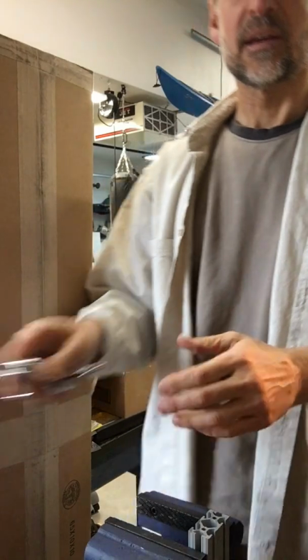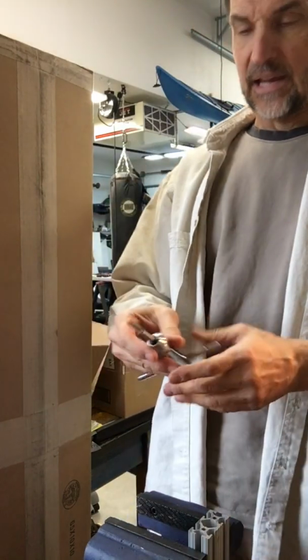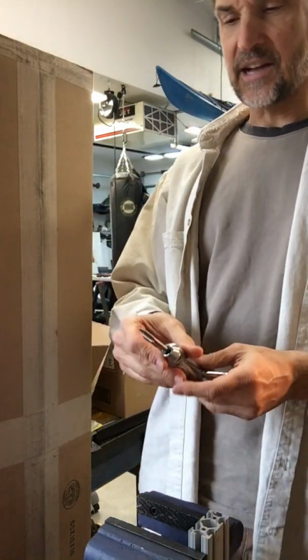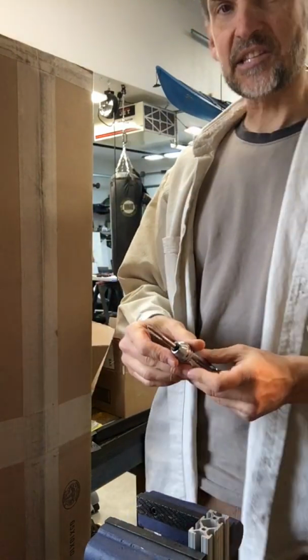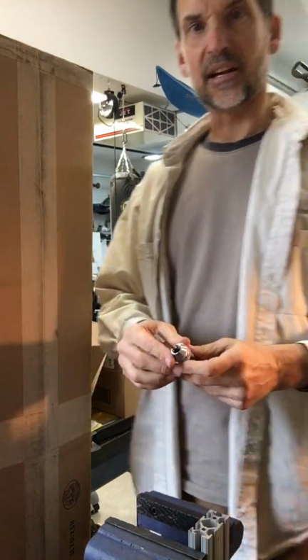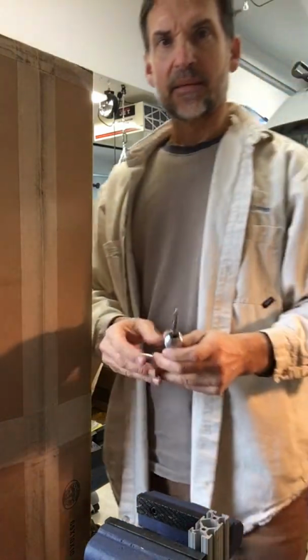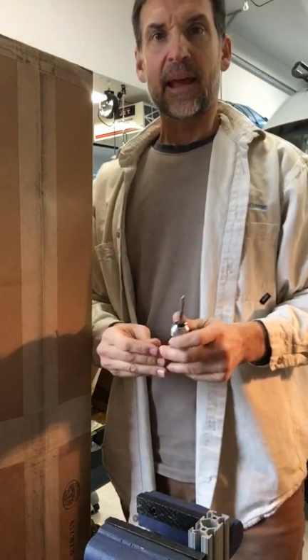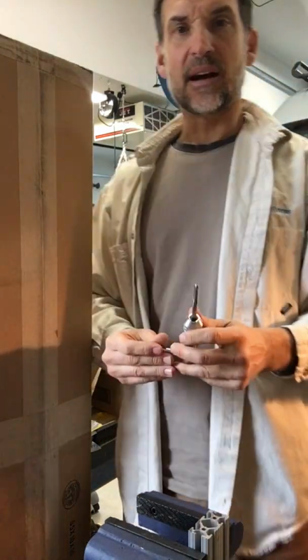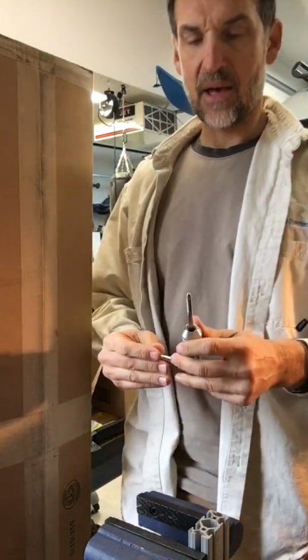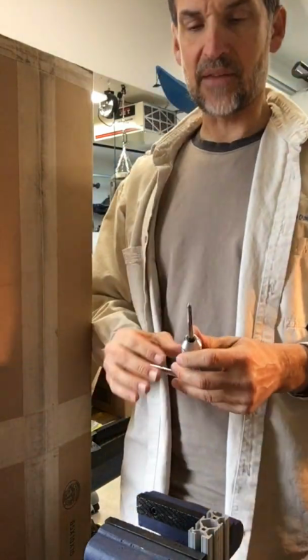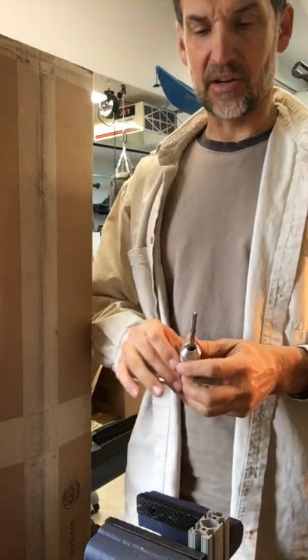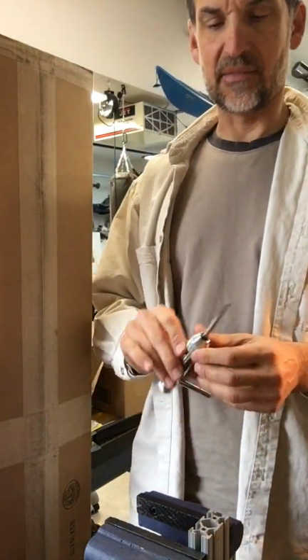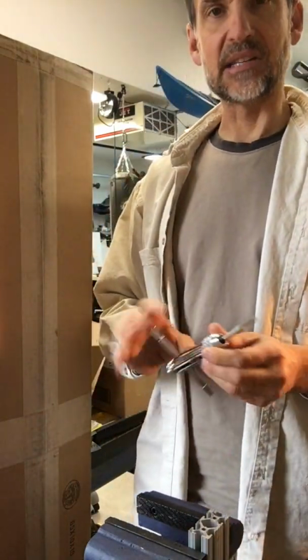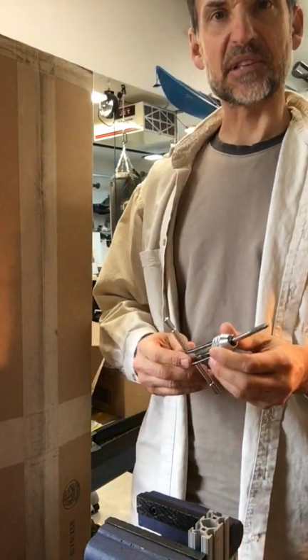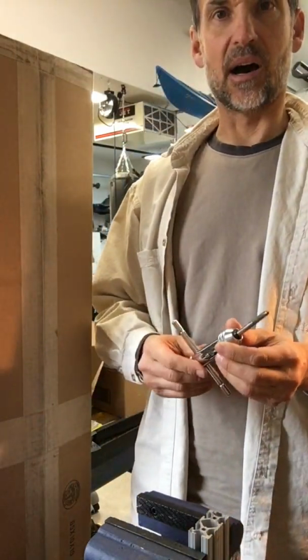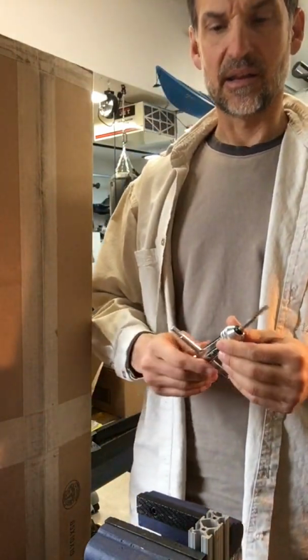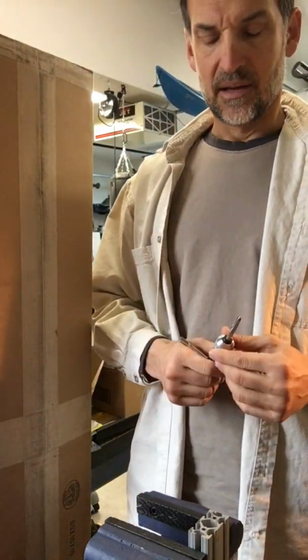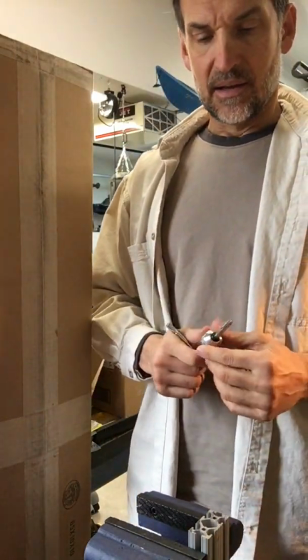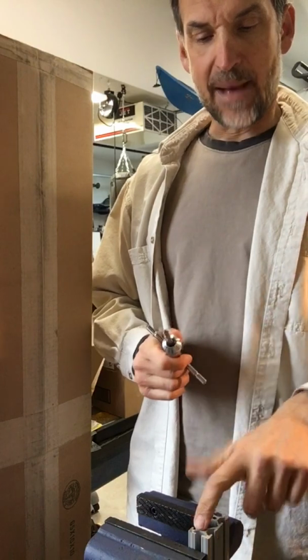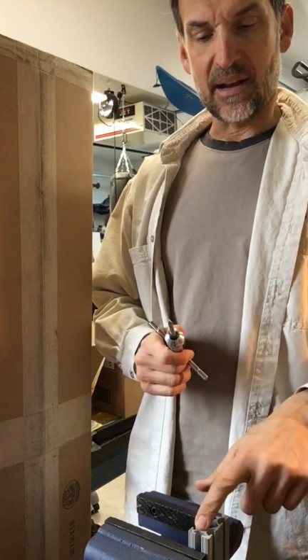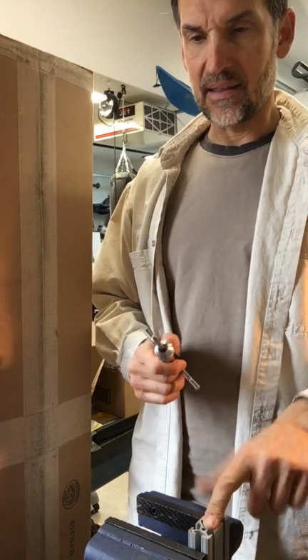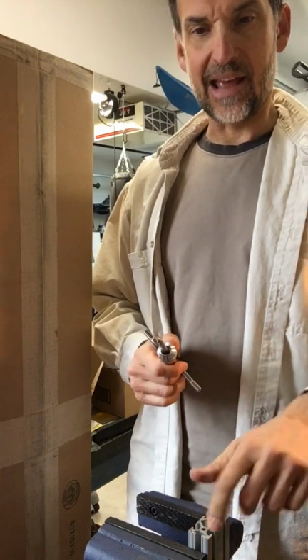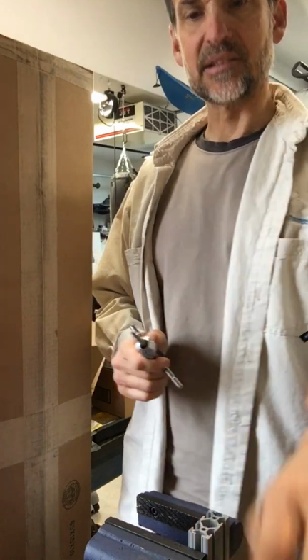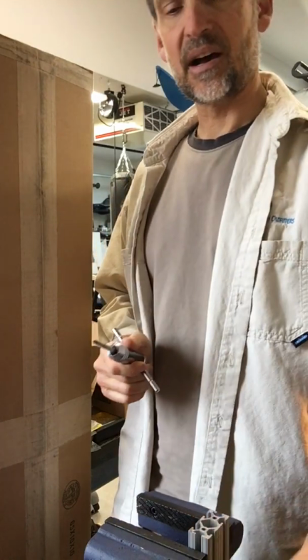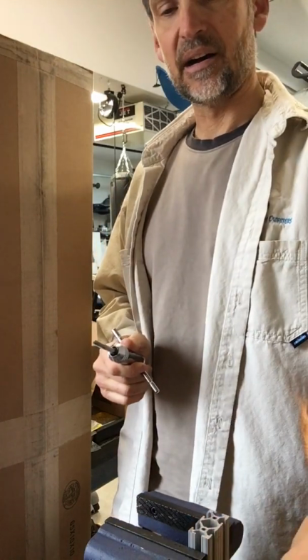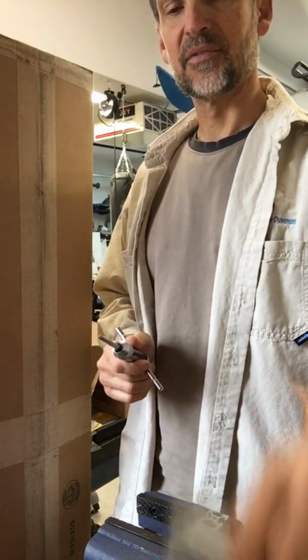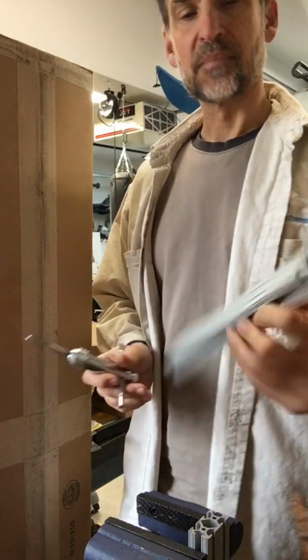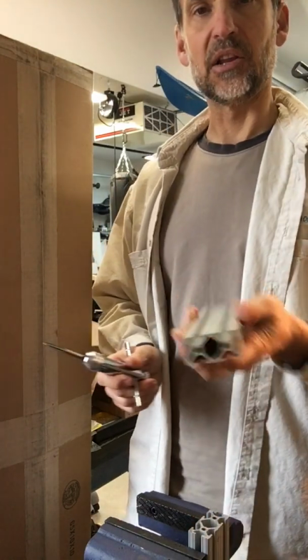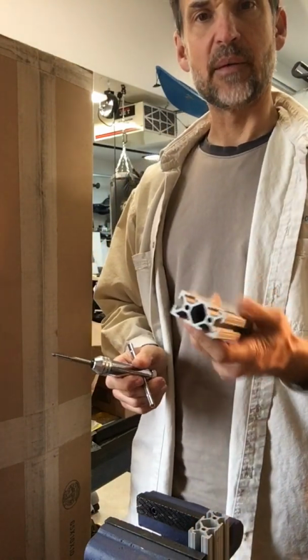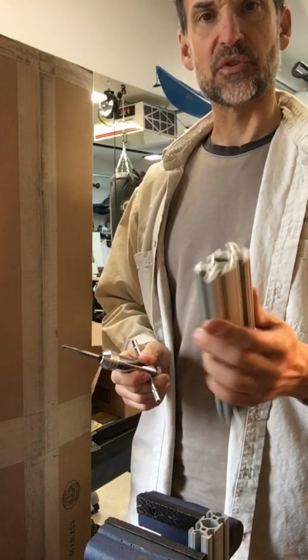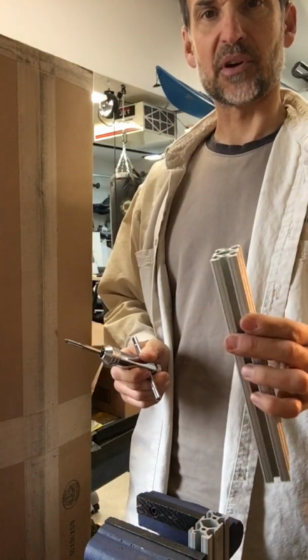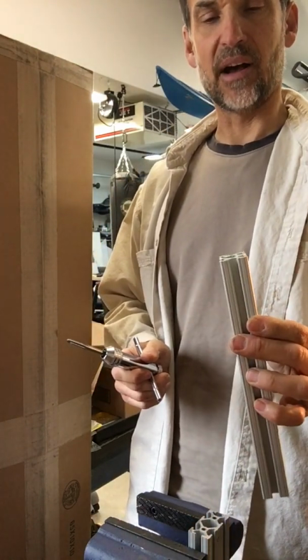Hey guys, Casey here. I want to give you a little bit of tips on tapping the ends of aluminum extruded profile.